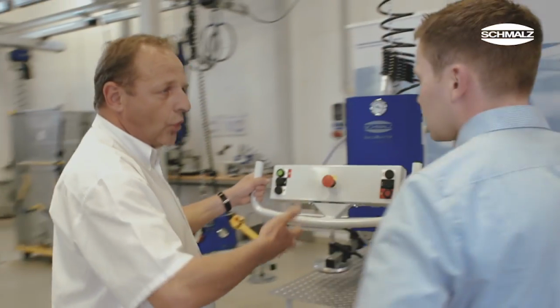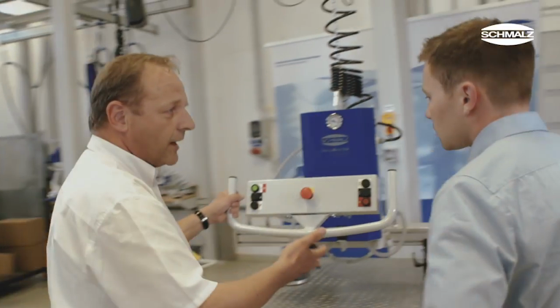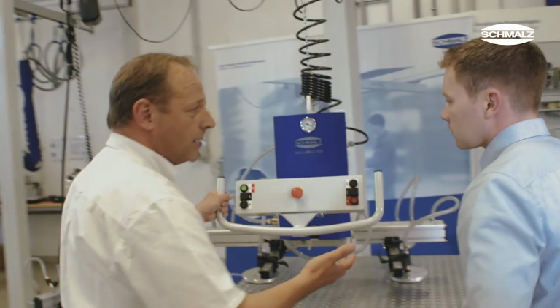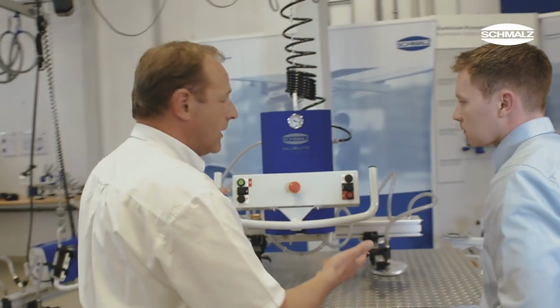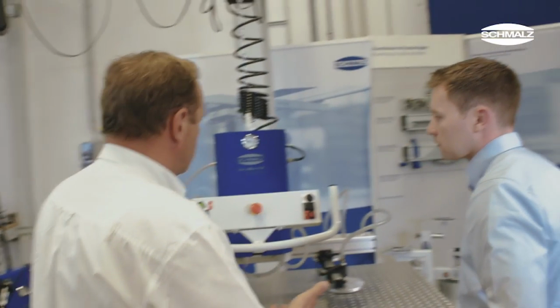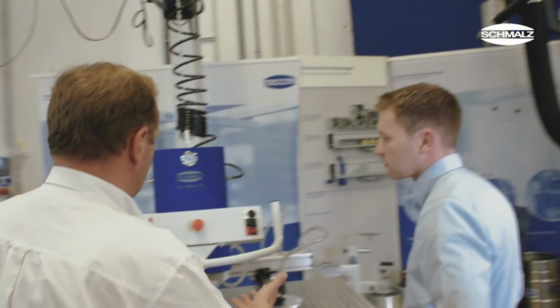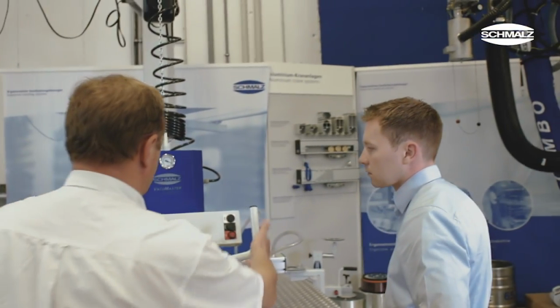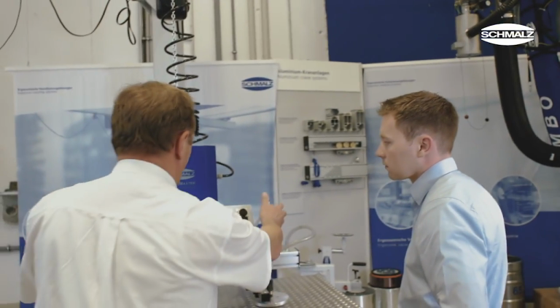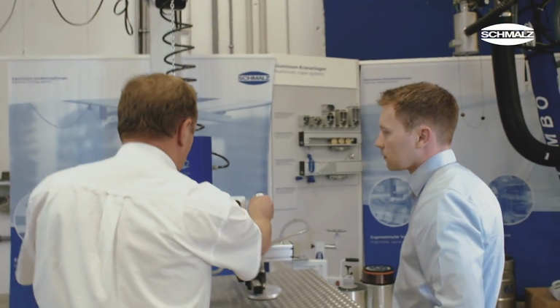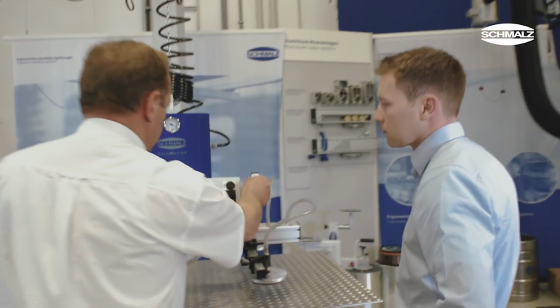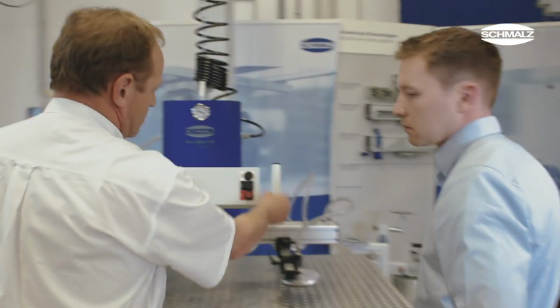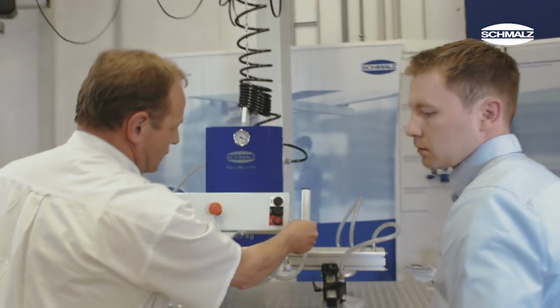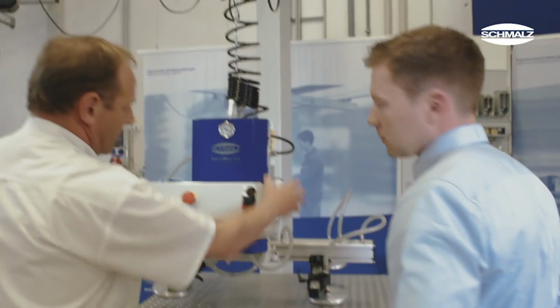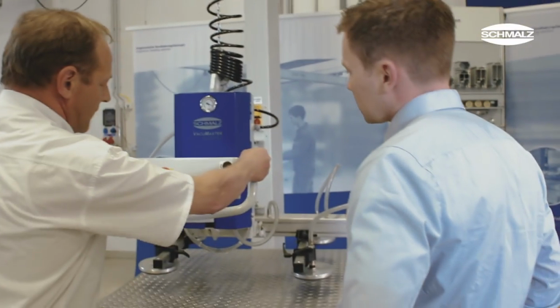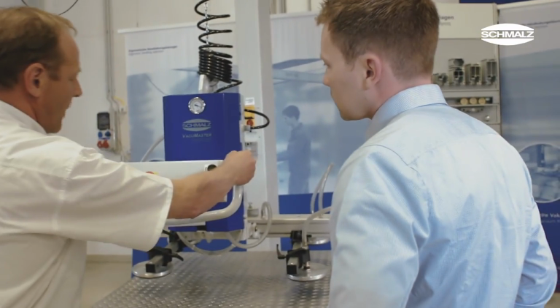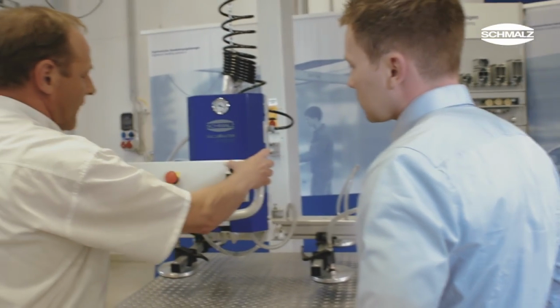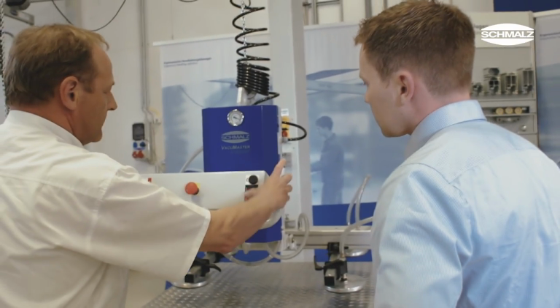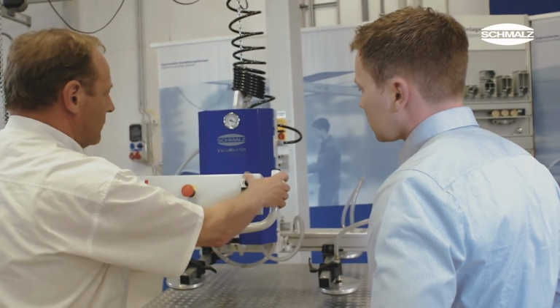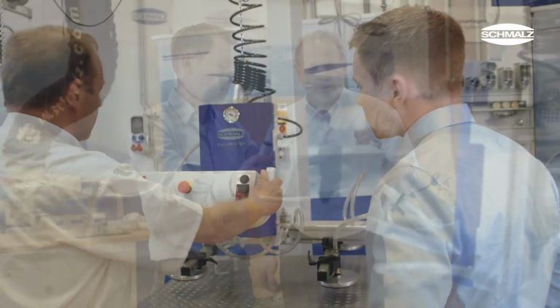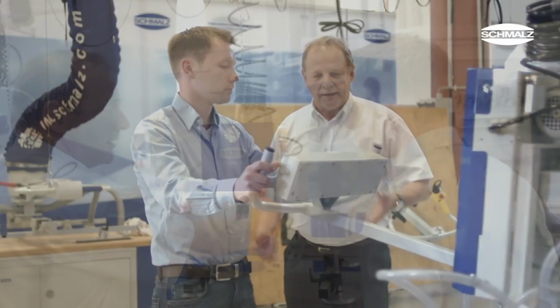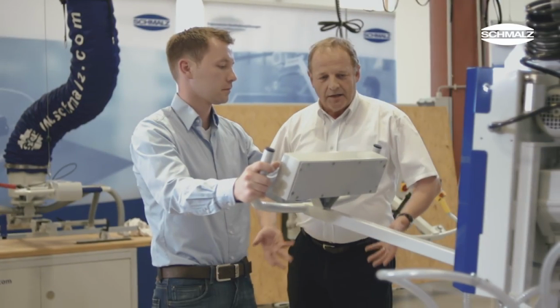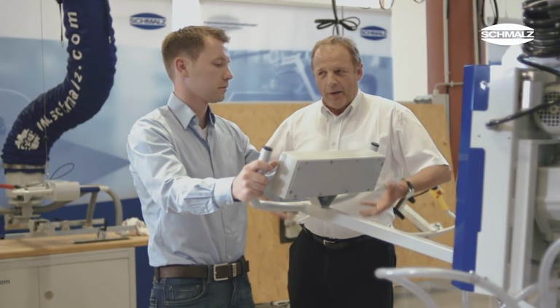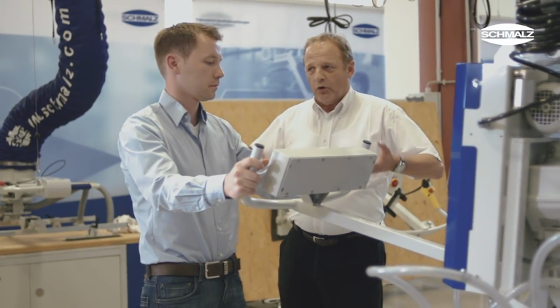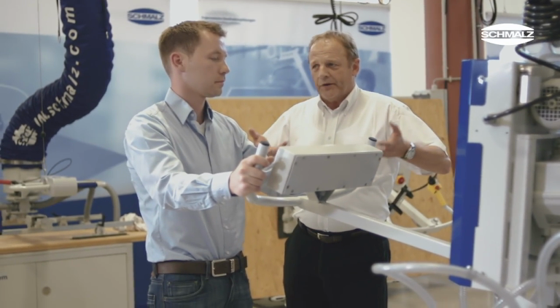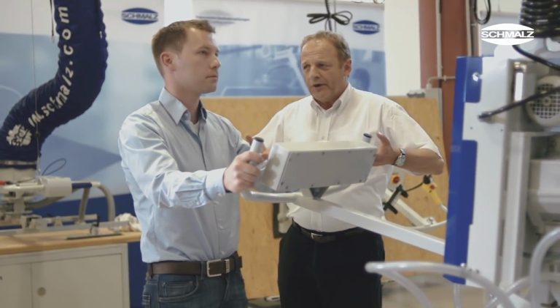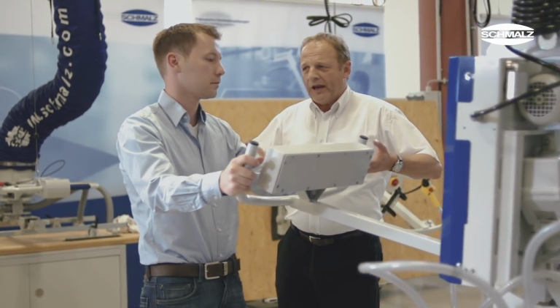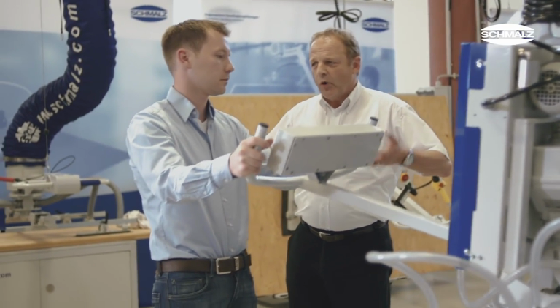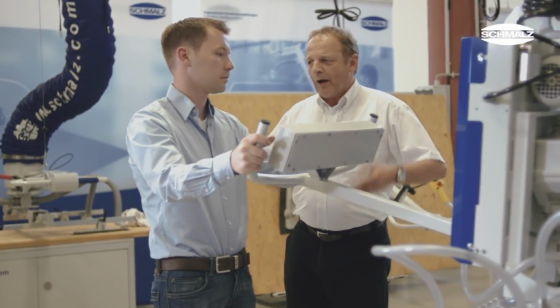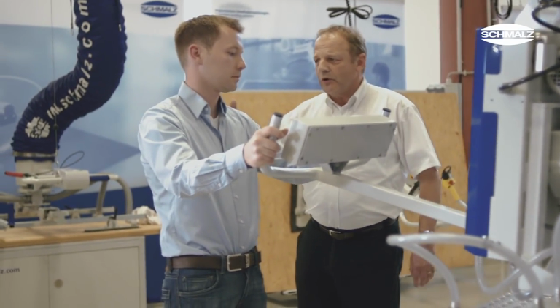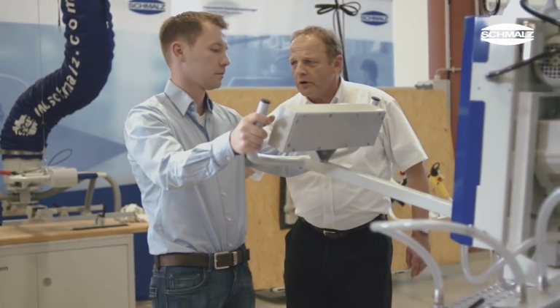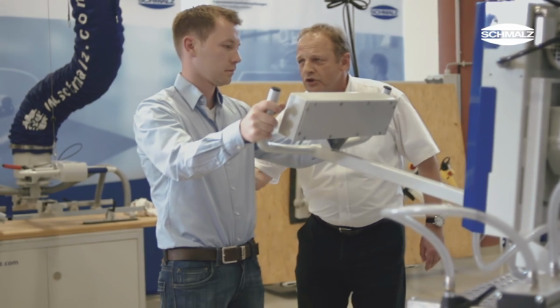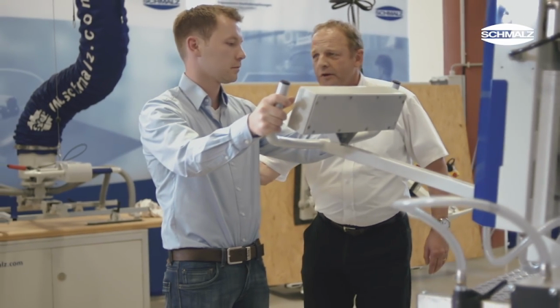At Schmaltz, ergonomics and safety have high priority when developing a tube lifter. Users benefit from lifting aids that provide a comfortable working environment and support healthy work routines. Also, tube lifters contribute to higher productivity.